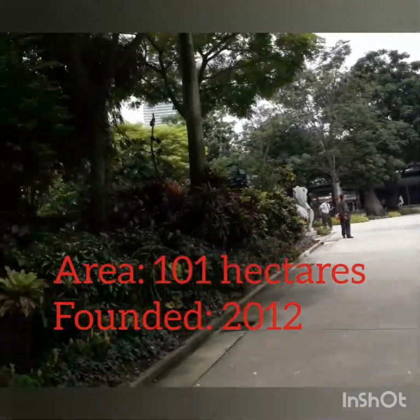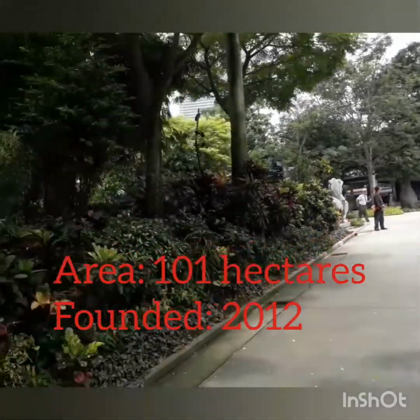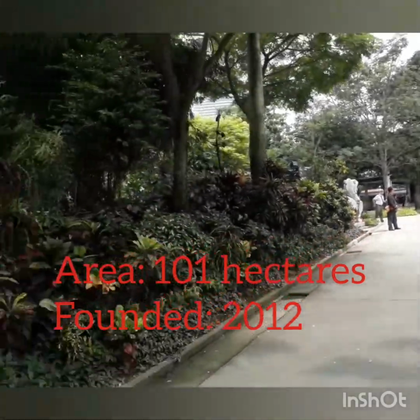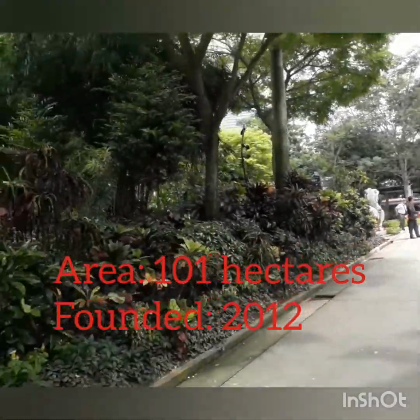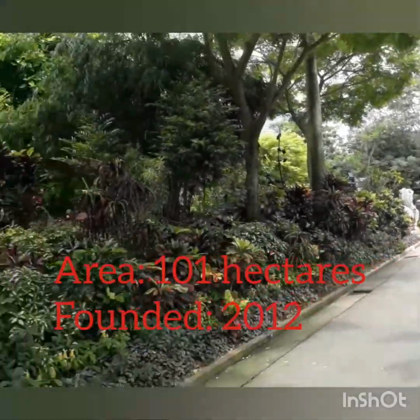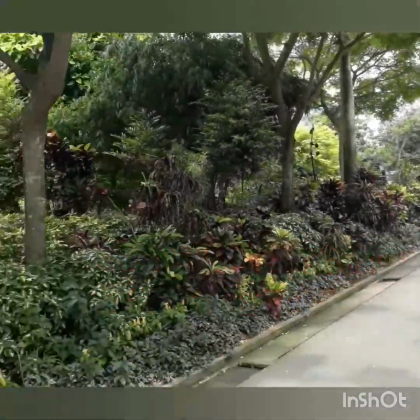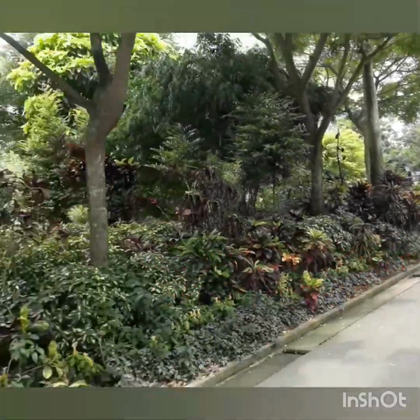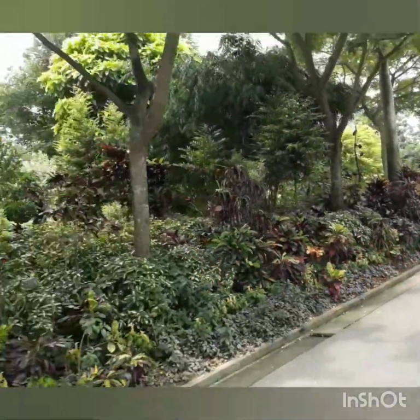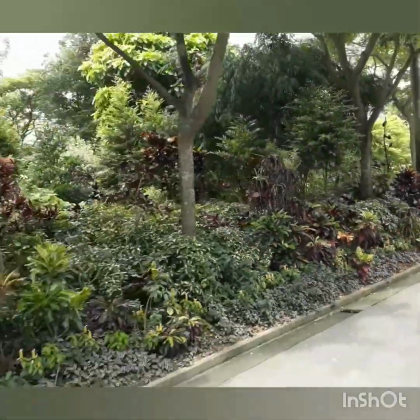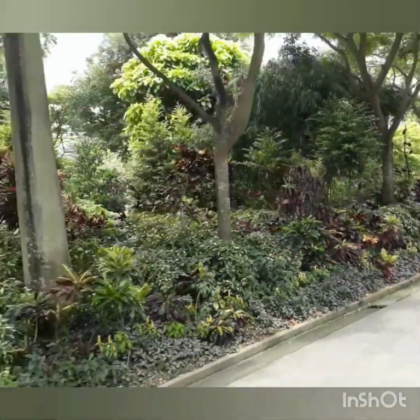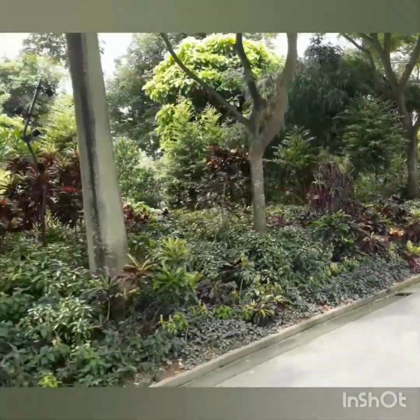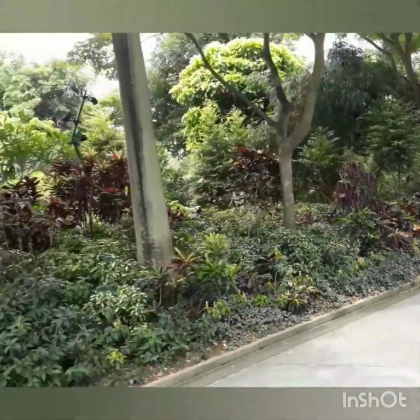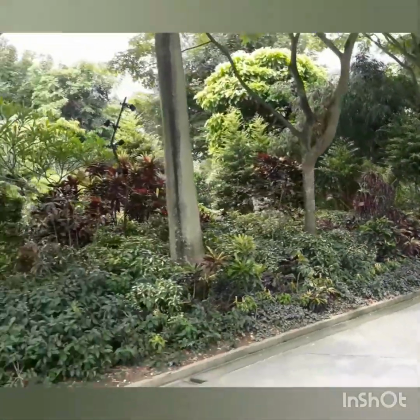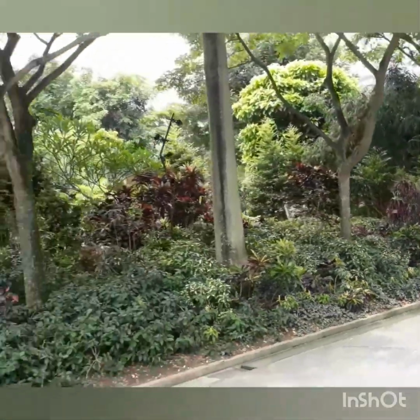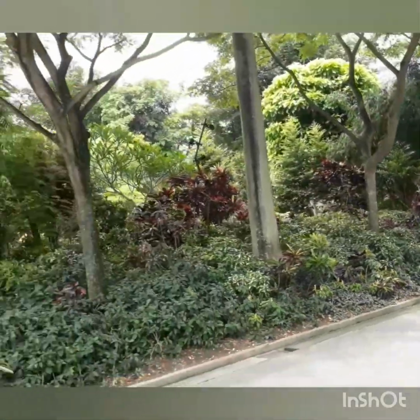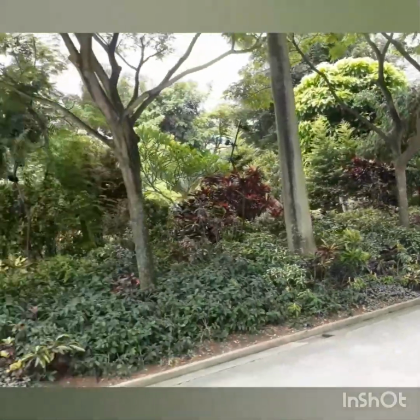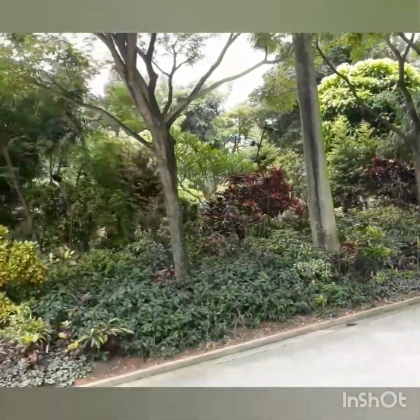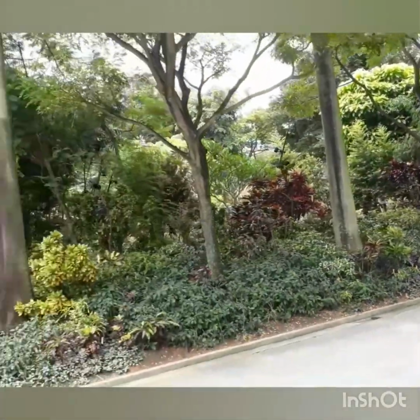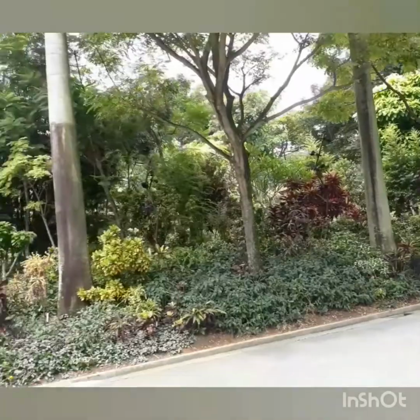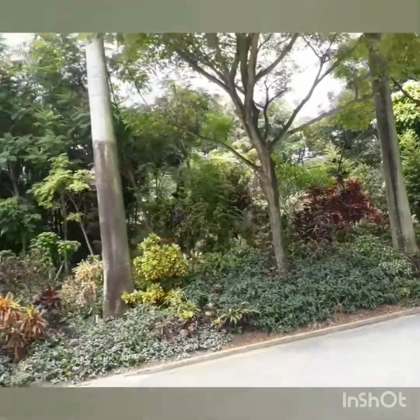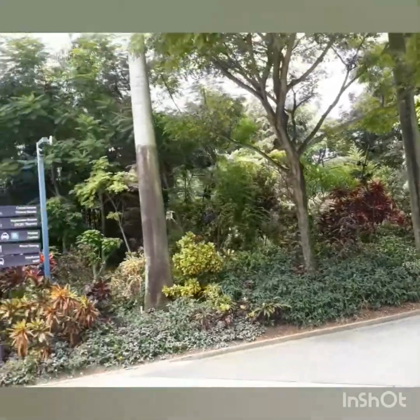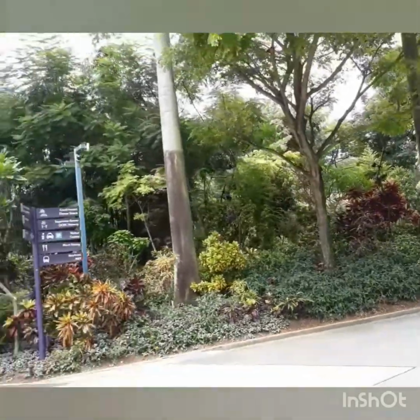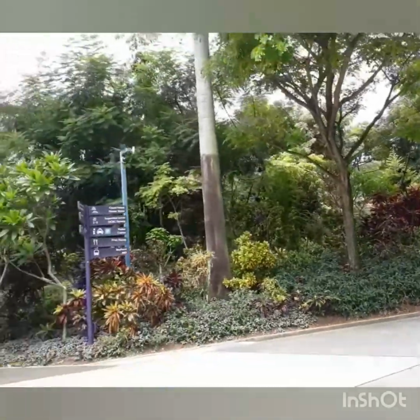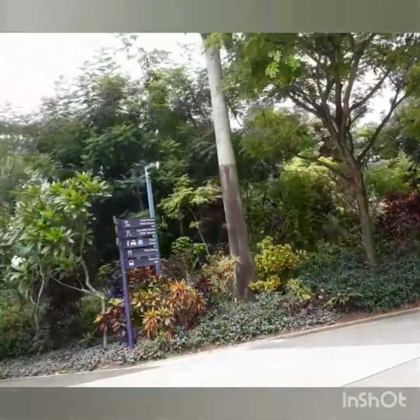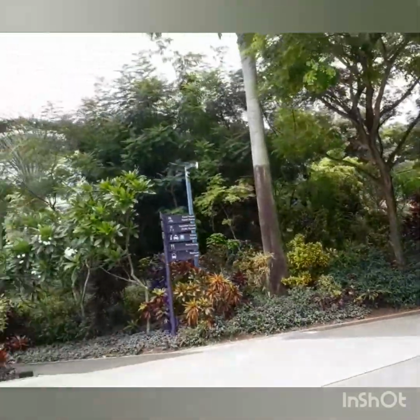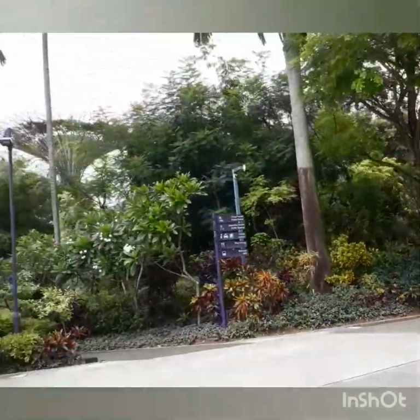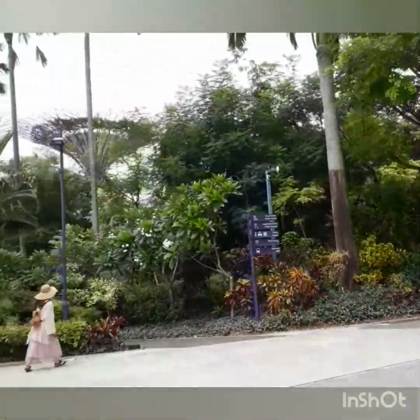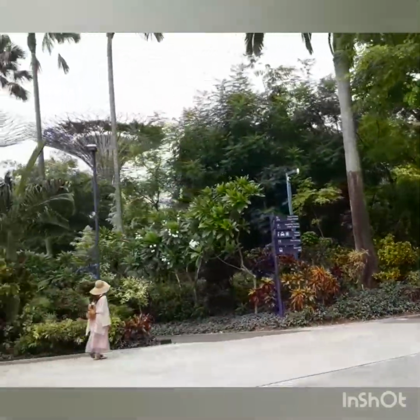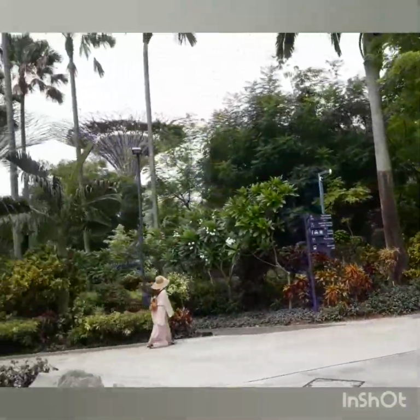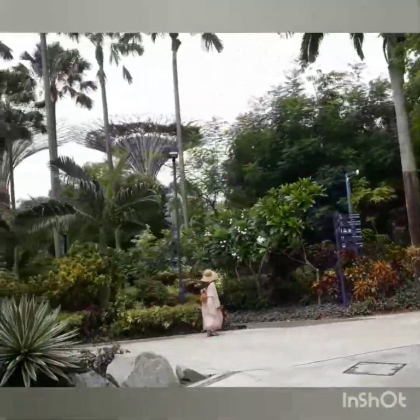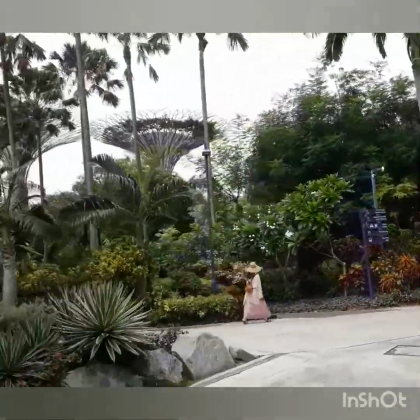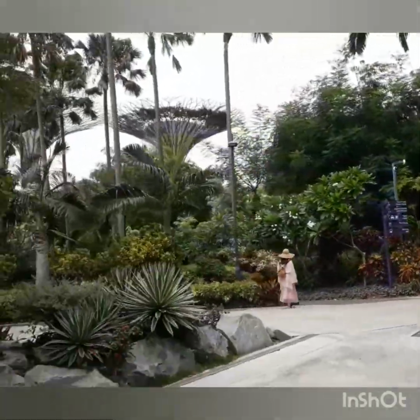Approaching on your right is the Sun Pavilion. It houses a rich collection of cacti, the most recognizable plant family in the desert.